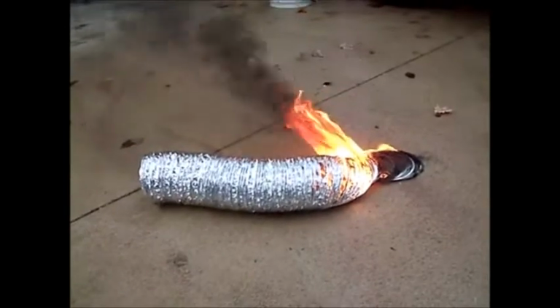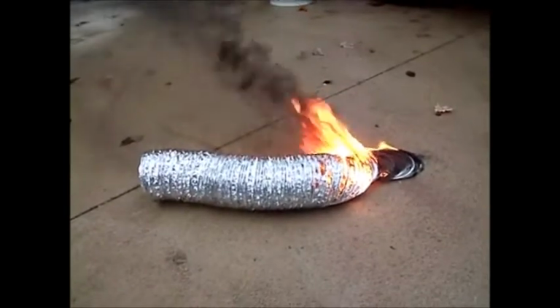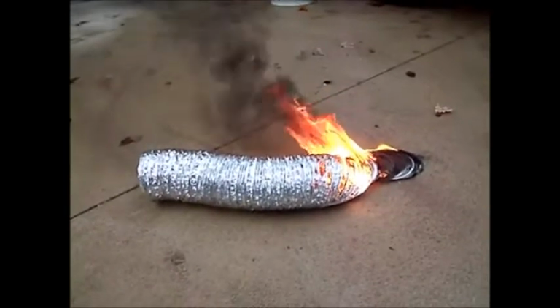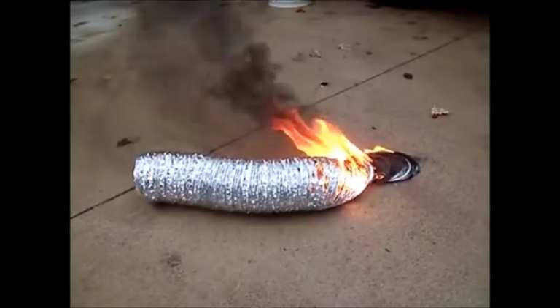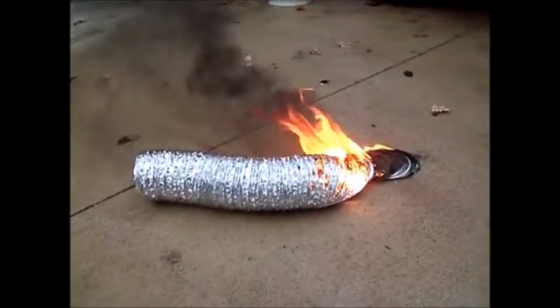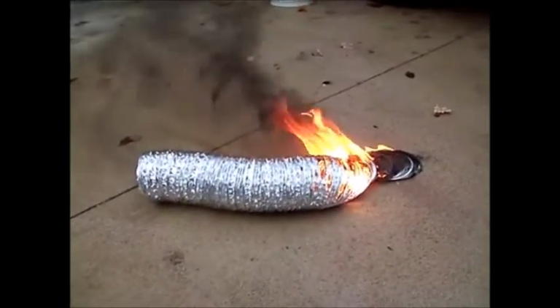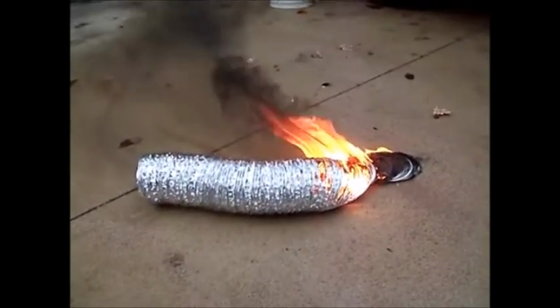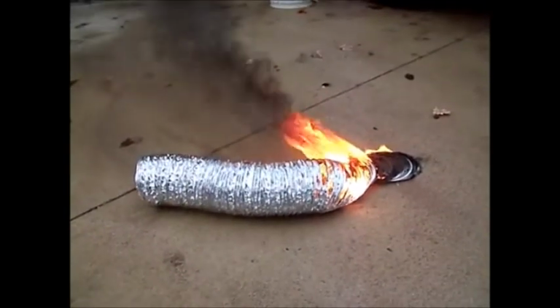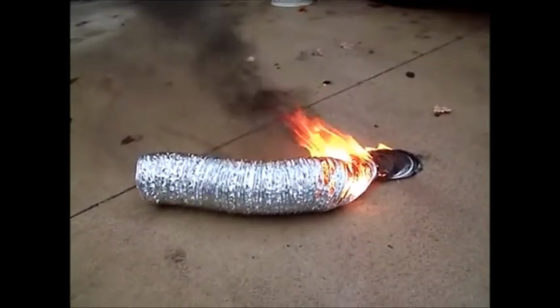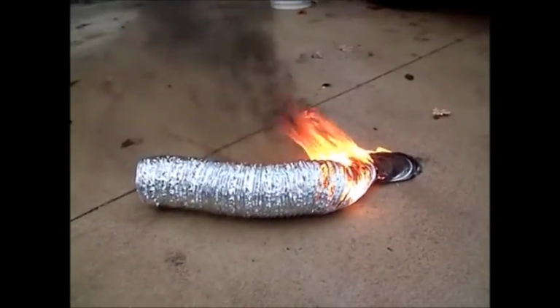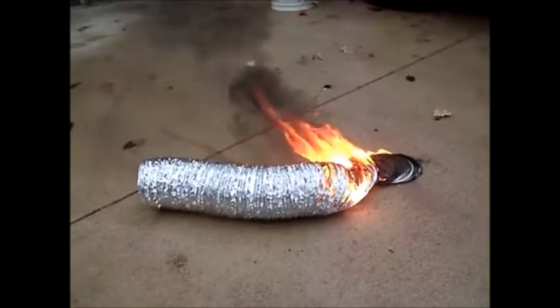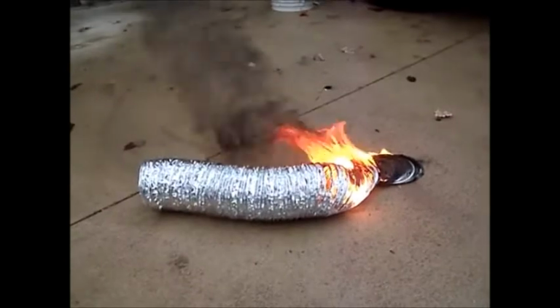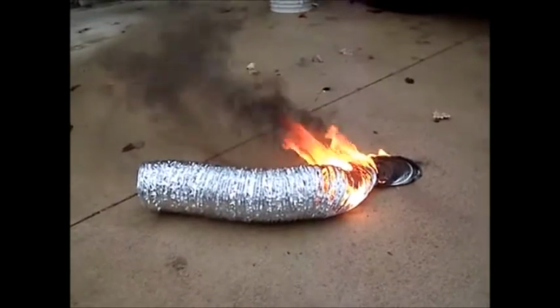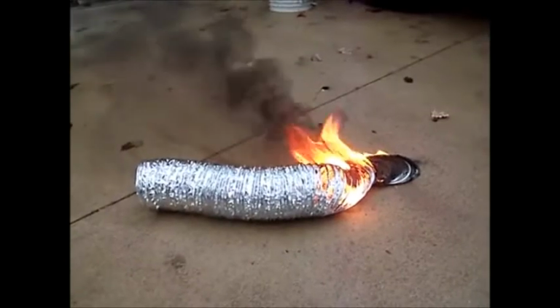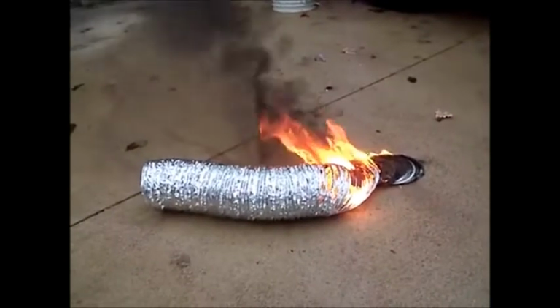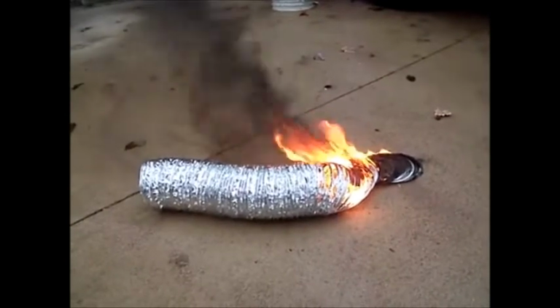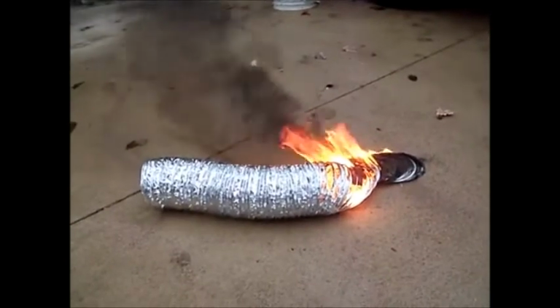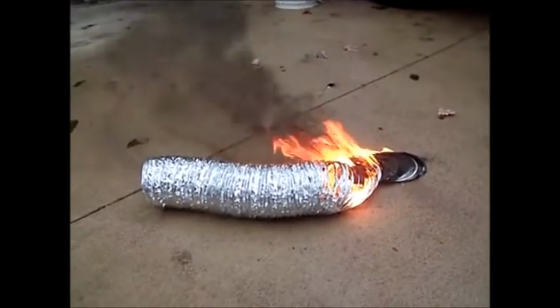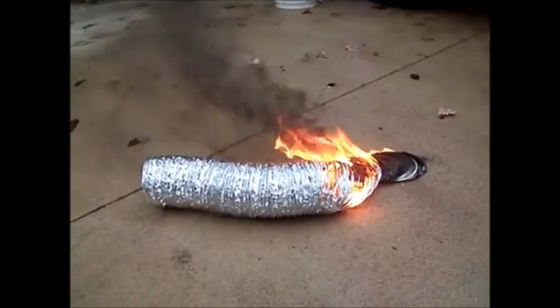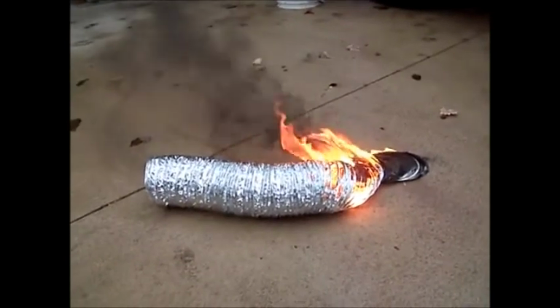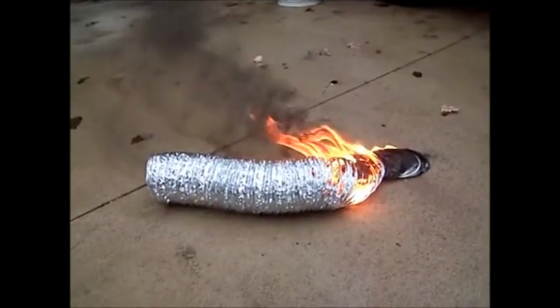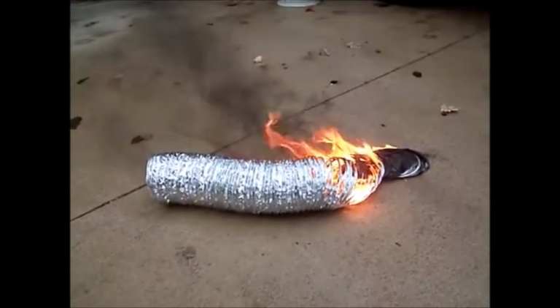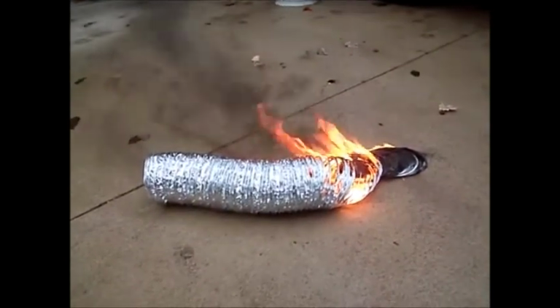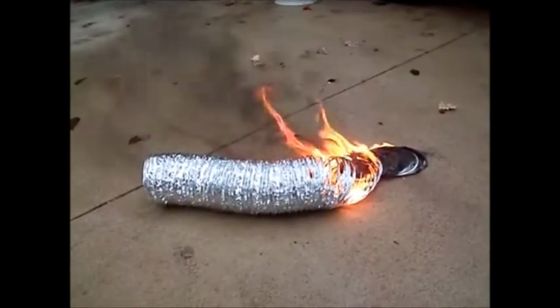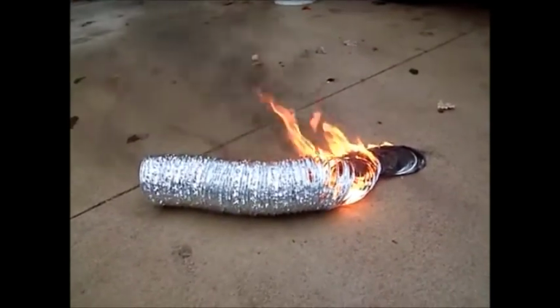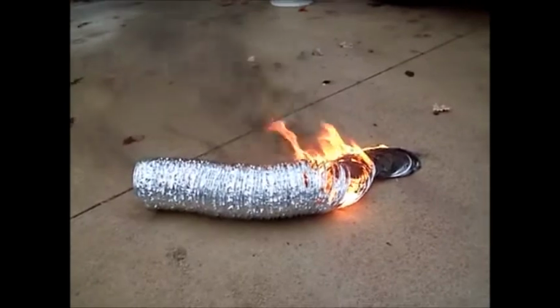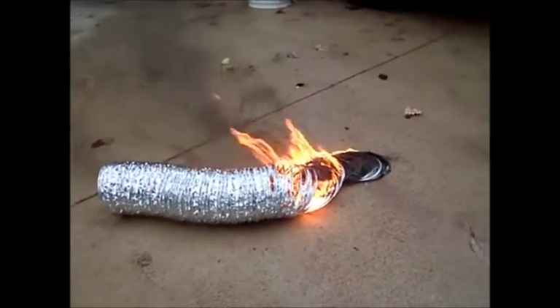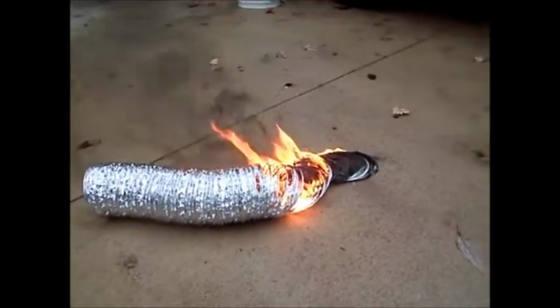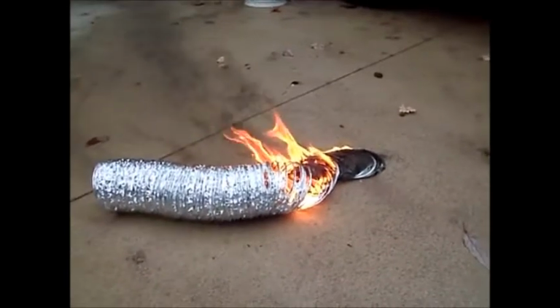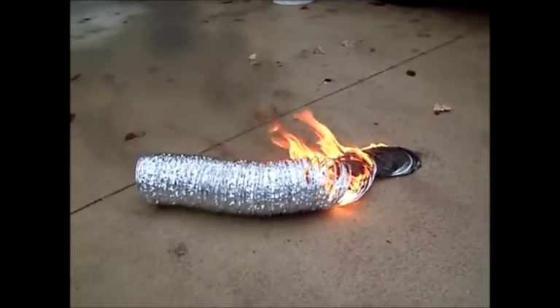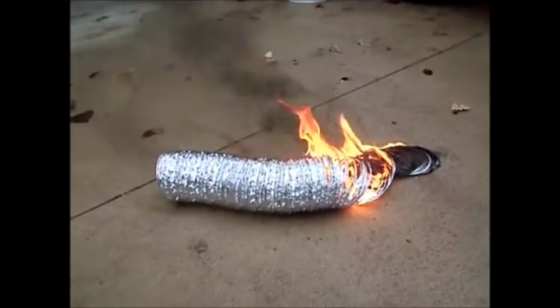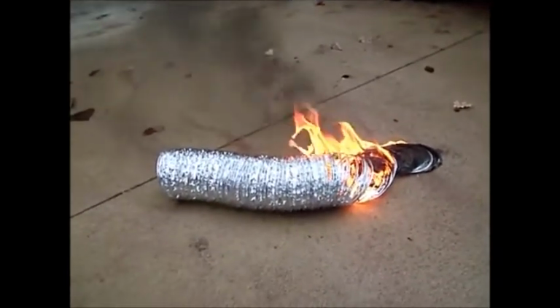It'll continue to burn until there's nothing left. You can see that it's that nasty black smoke and a pretty hot flame. It leaves the slinky of metal laying there.